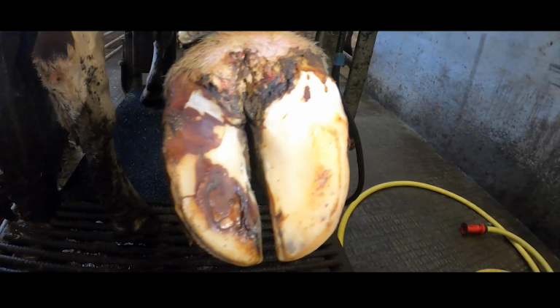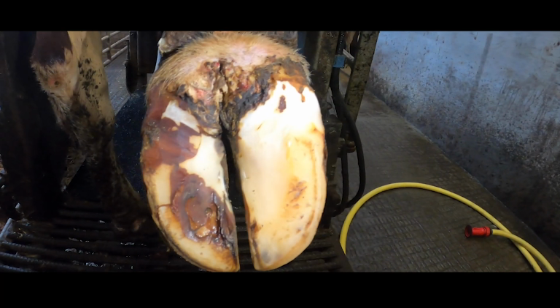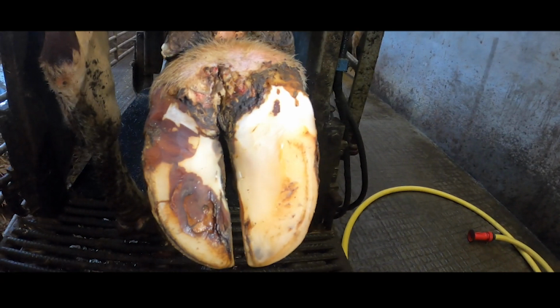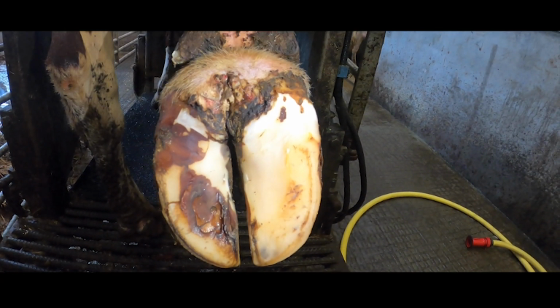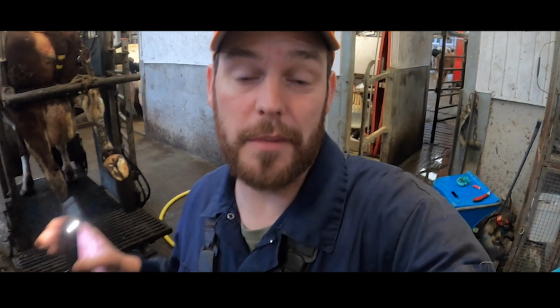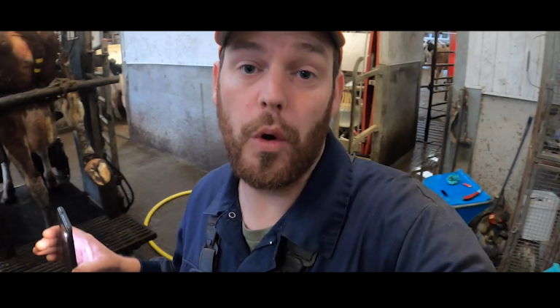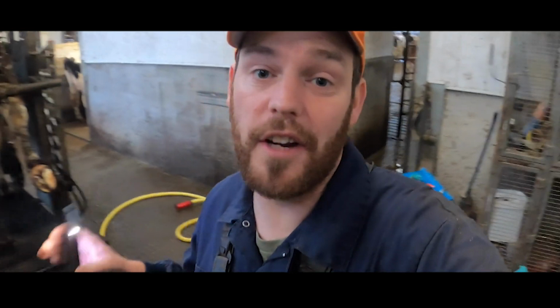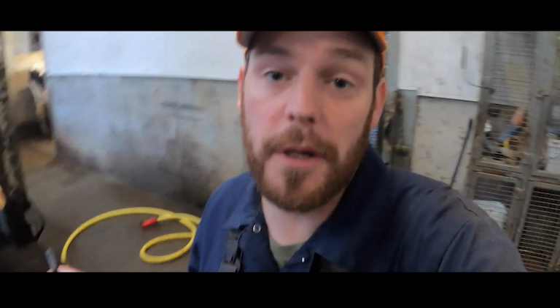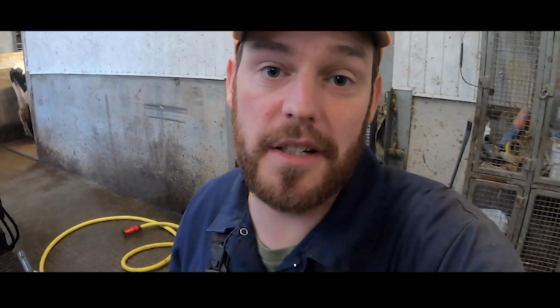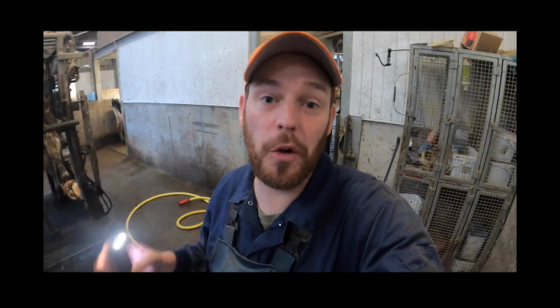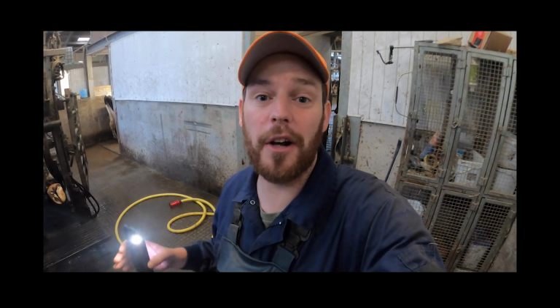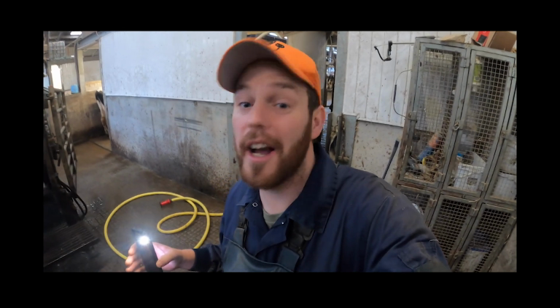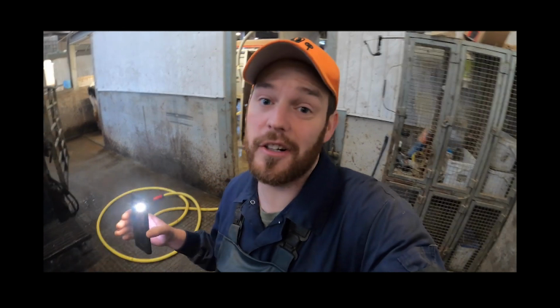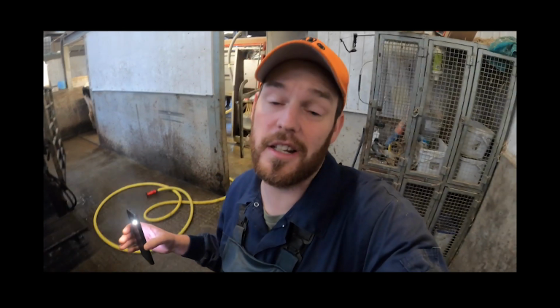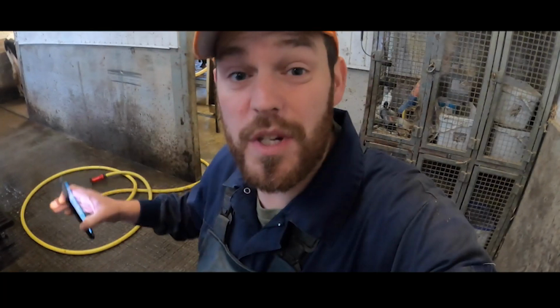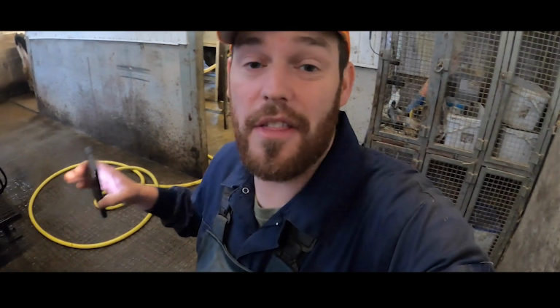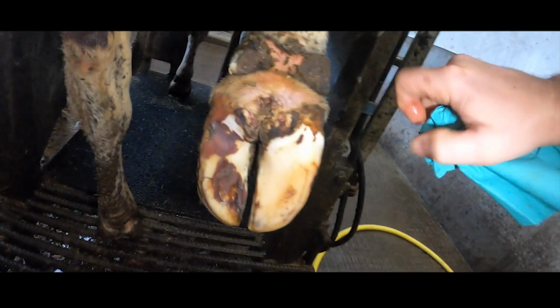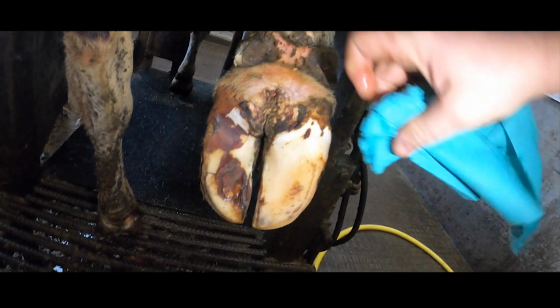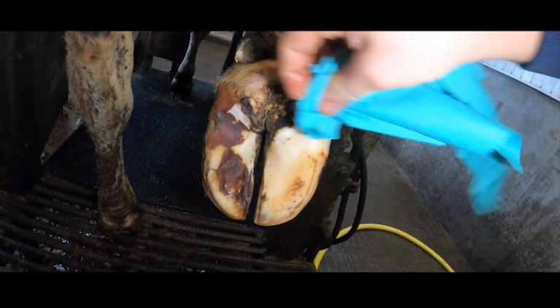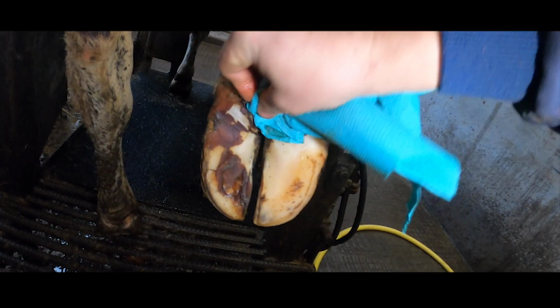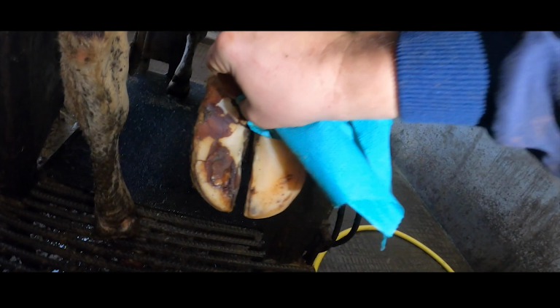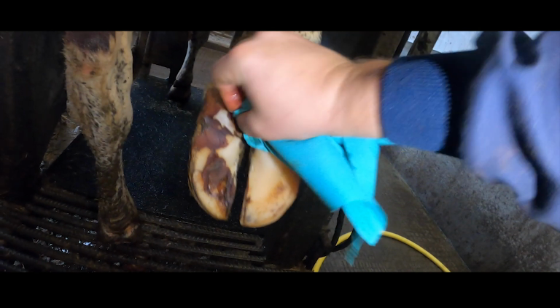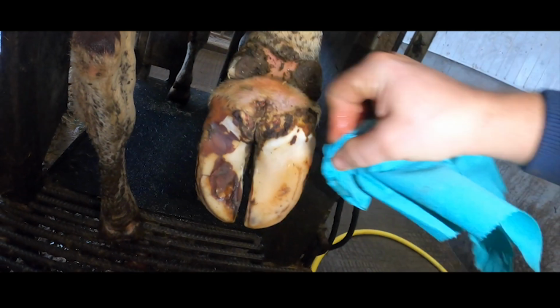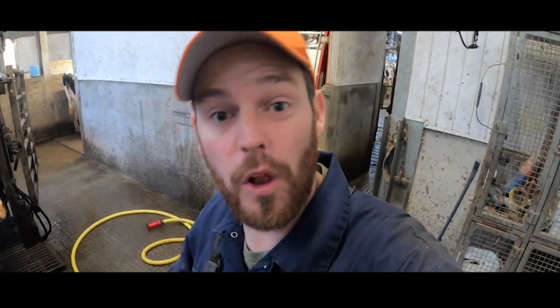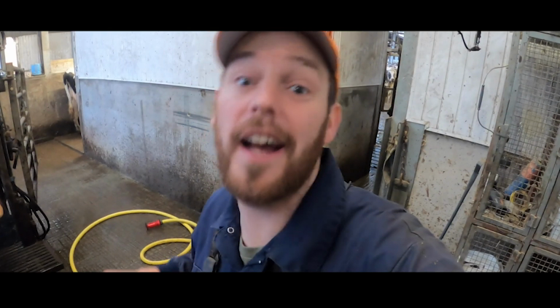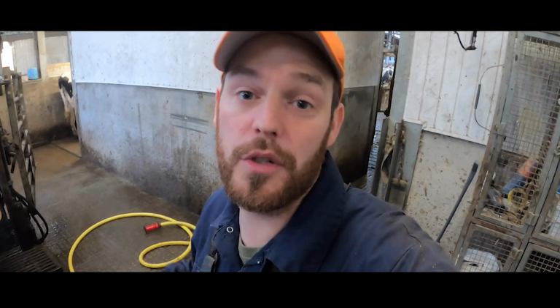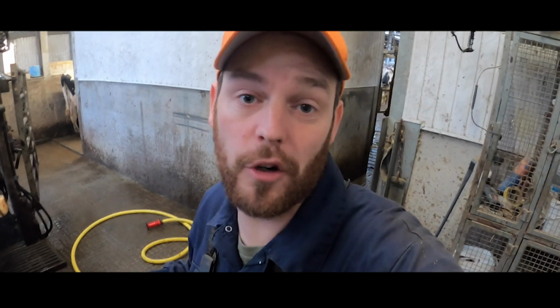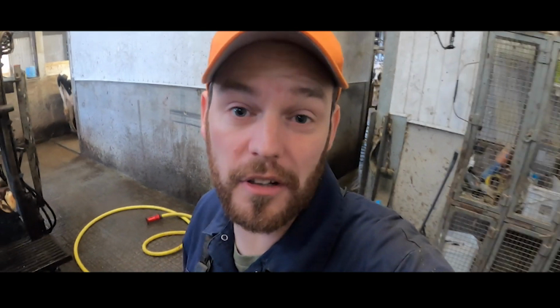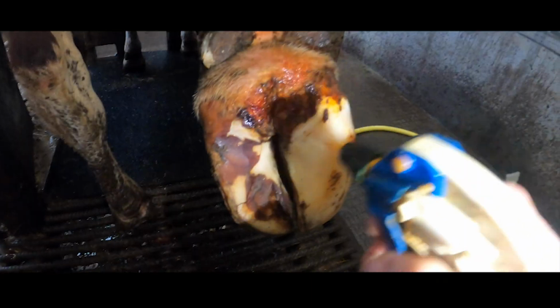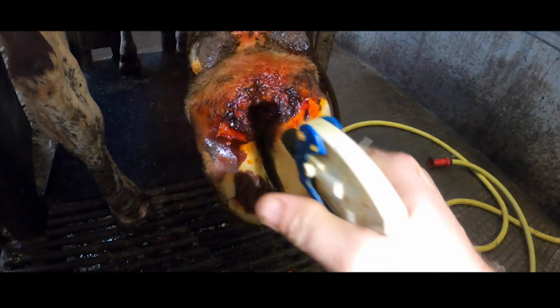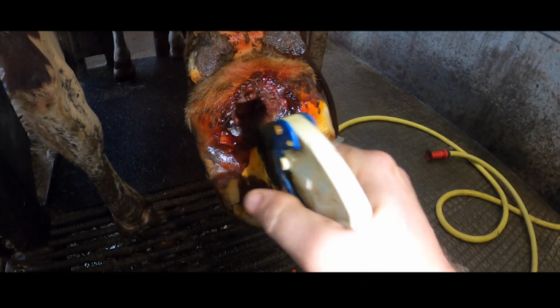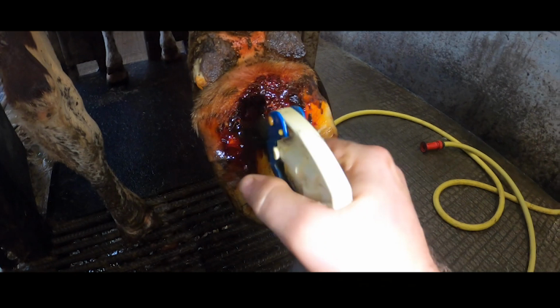All that's left to do now is dry it off with some blue roll and give it a good spray with iodine. The reason is this lesion needs the bad skin cells to be dried out so they can fall away and new skin can form underneath, forming a perfect new surface.